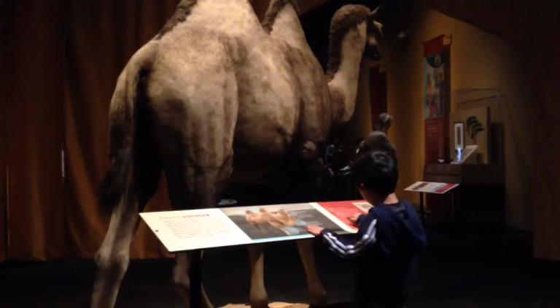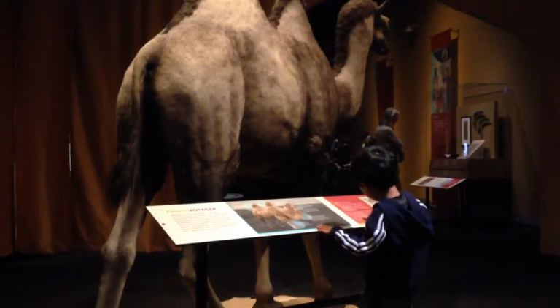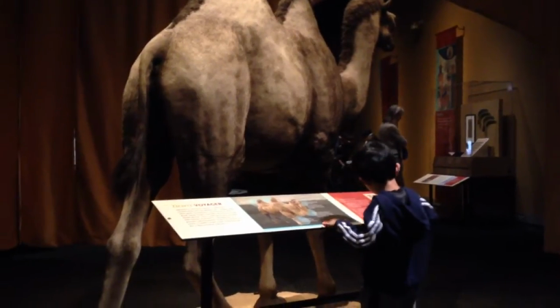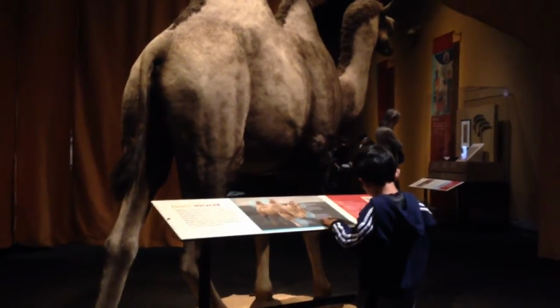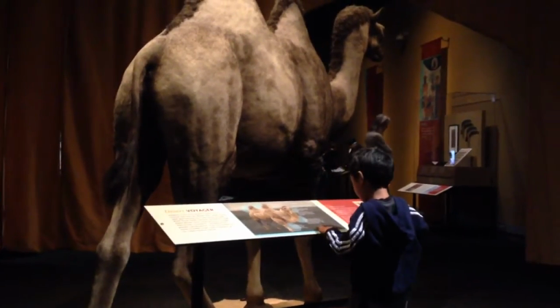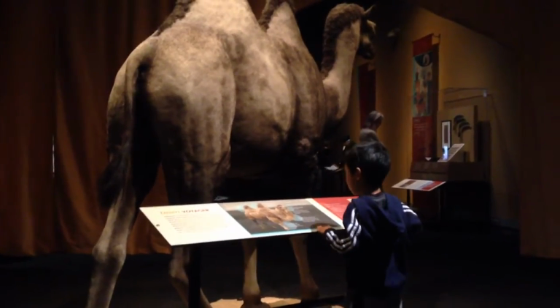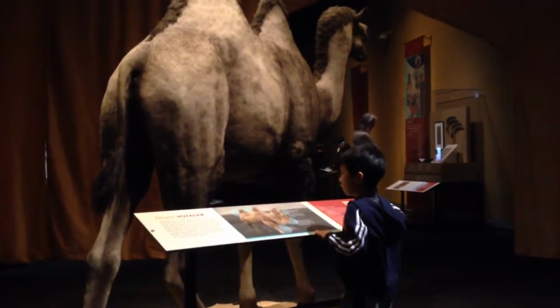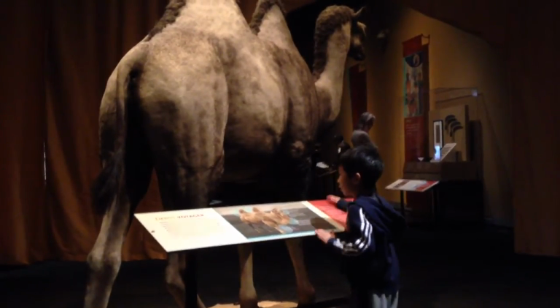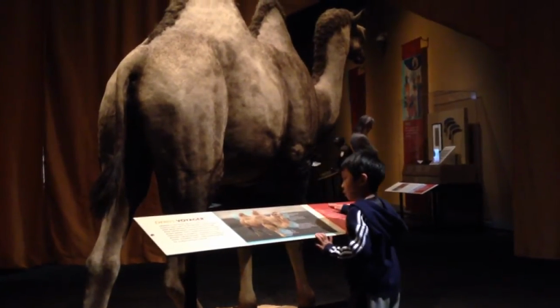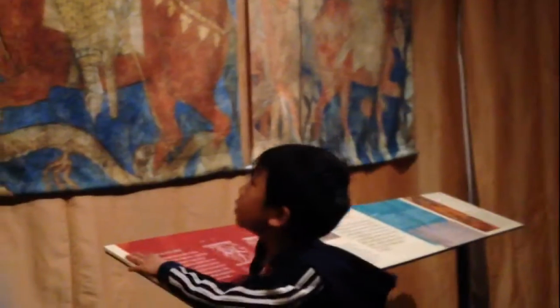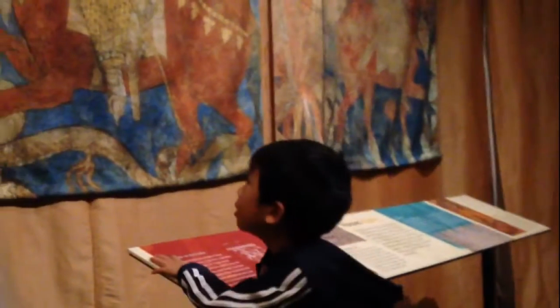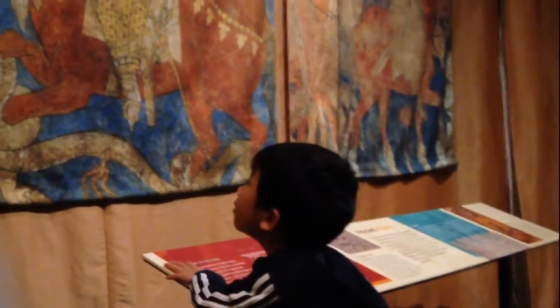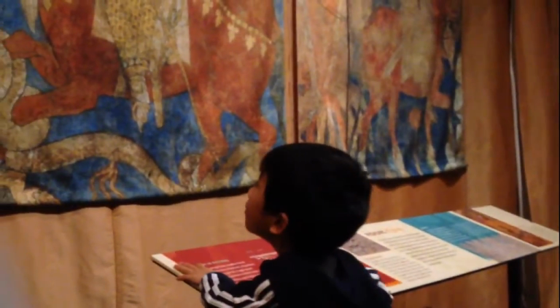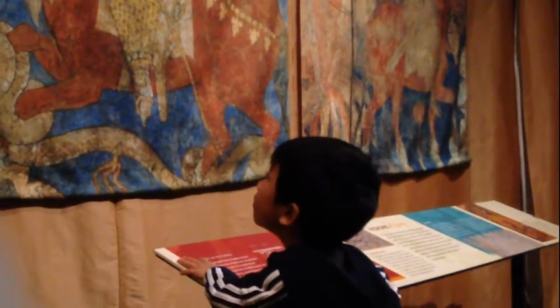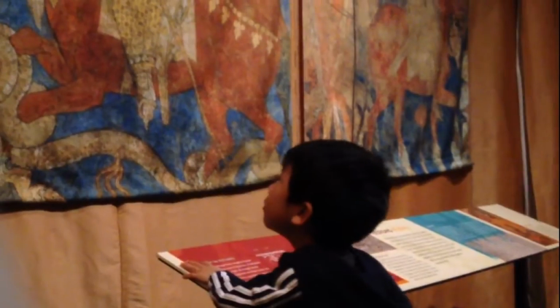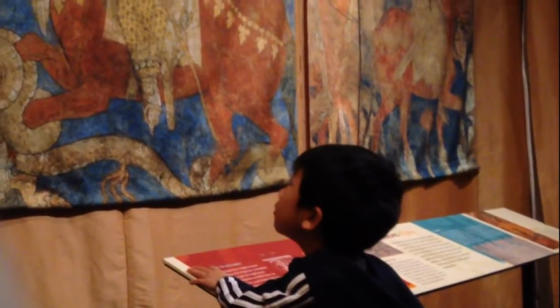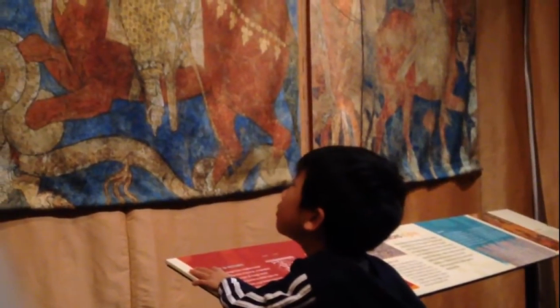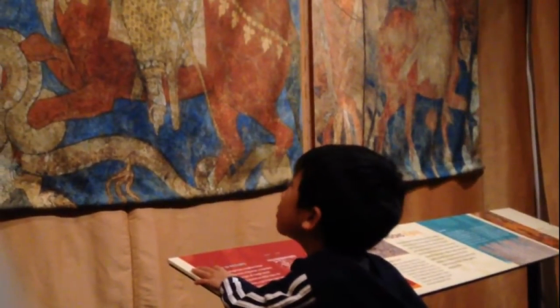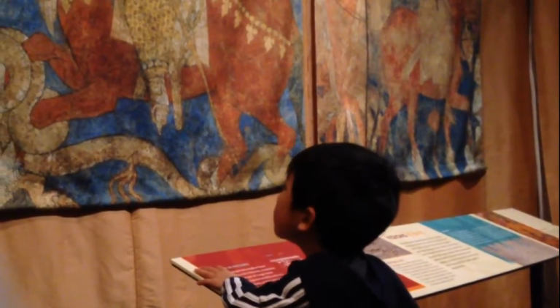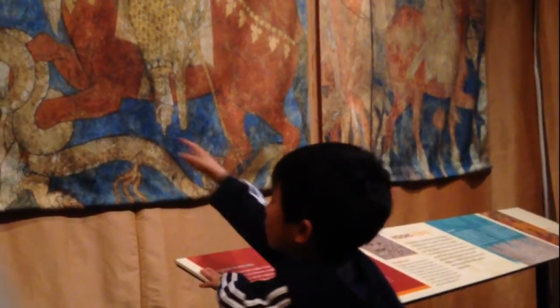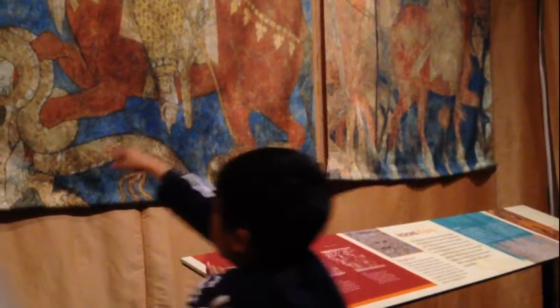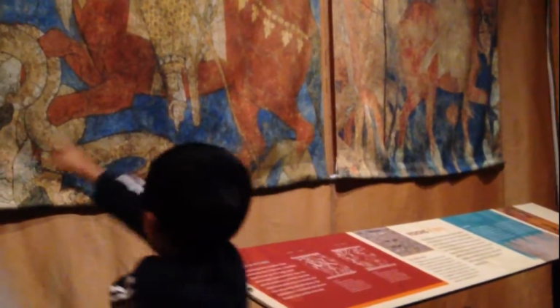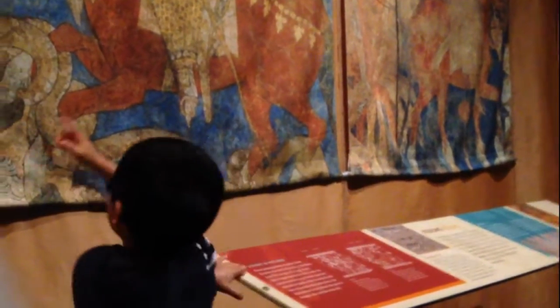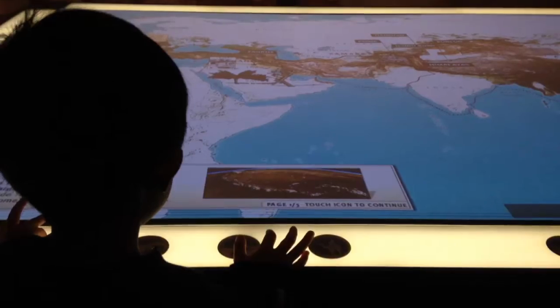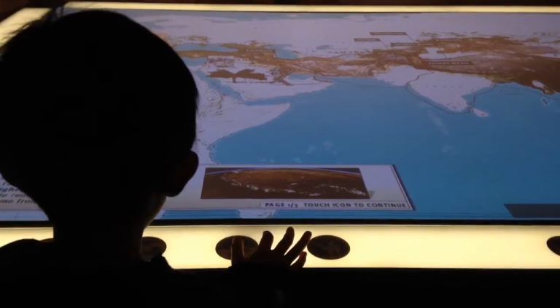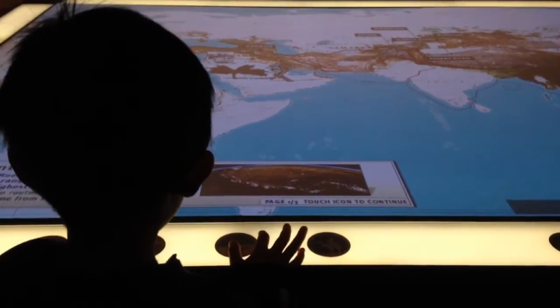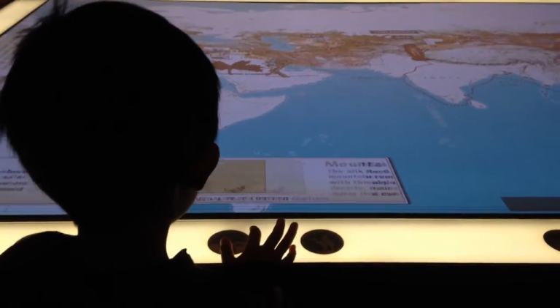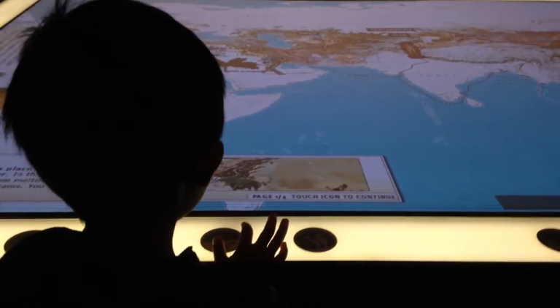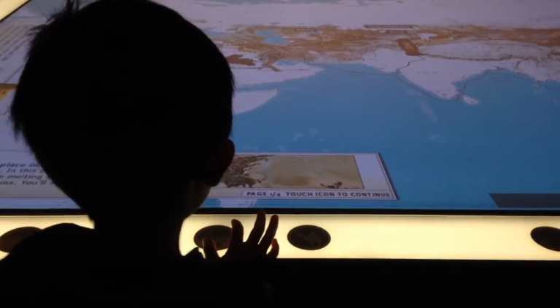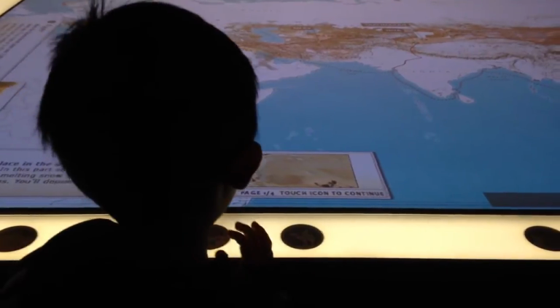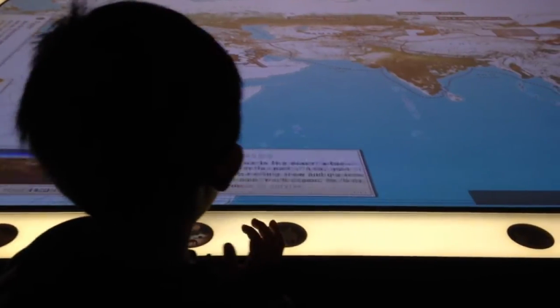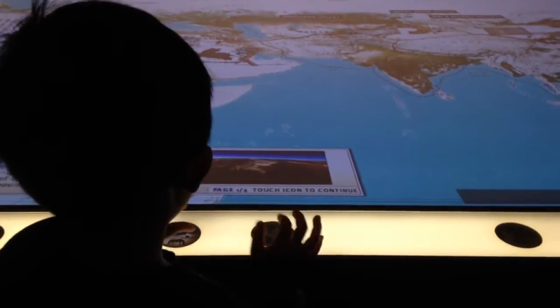What is inside the camel's hut? I'm looking at some tapestry. This is the biggest iPad I've ever seen.